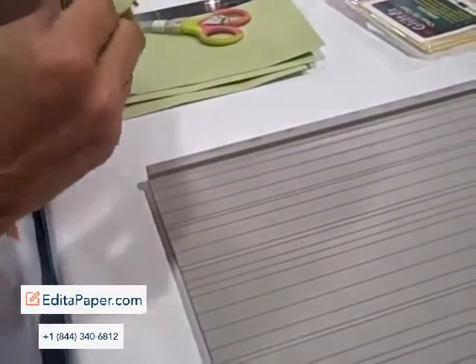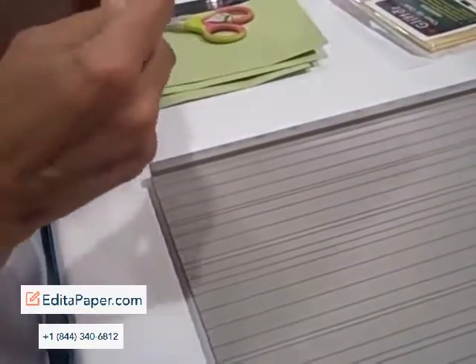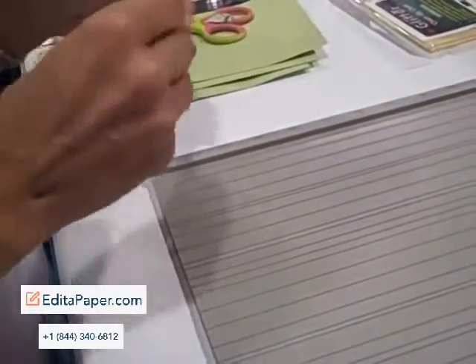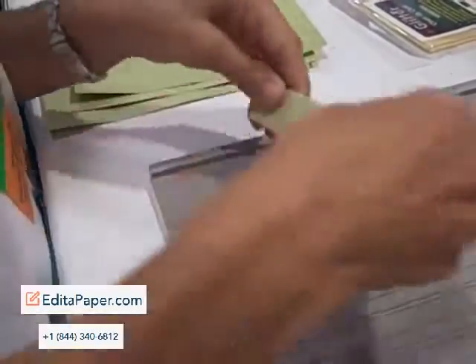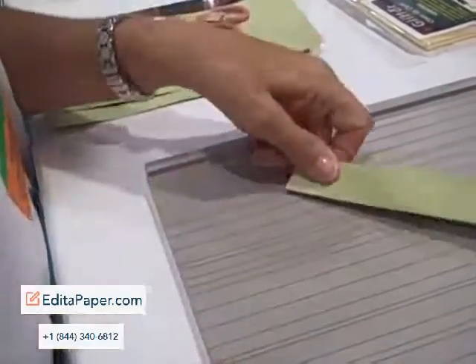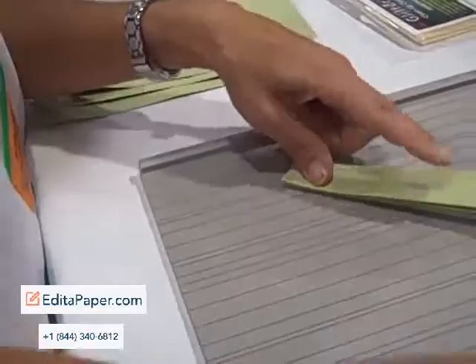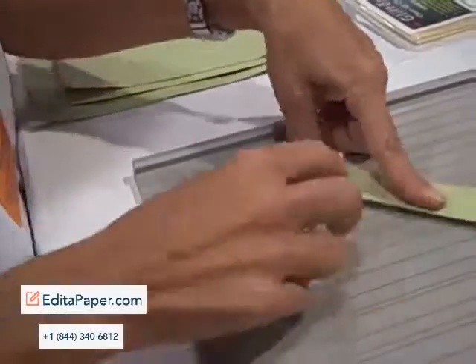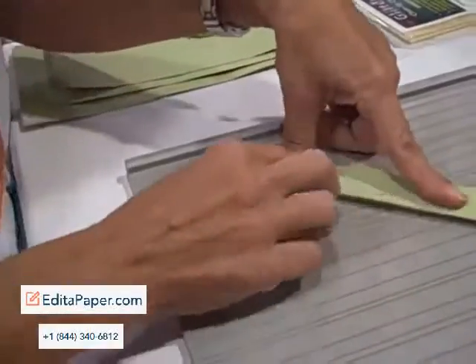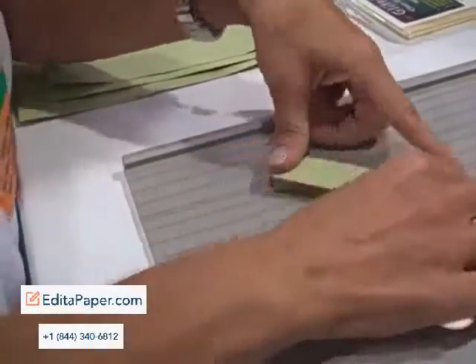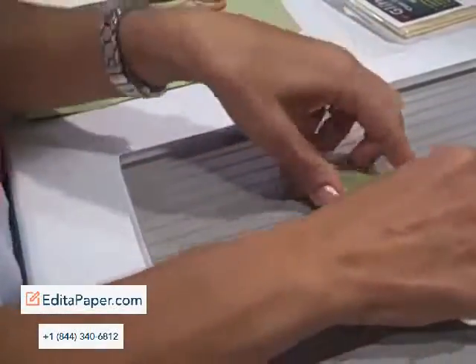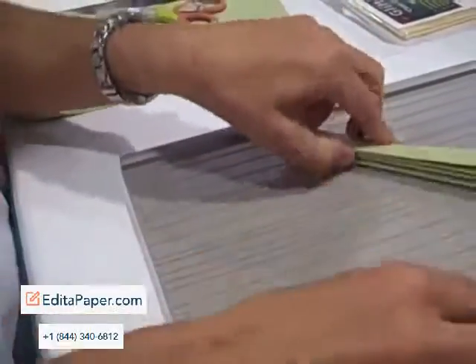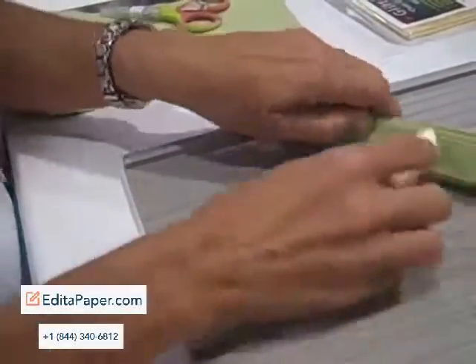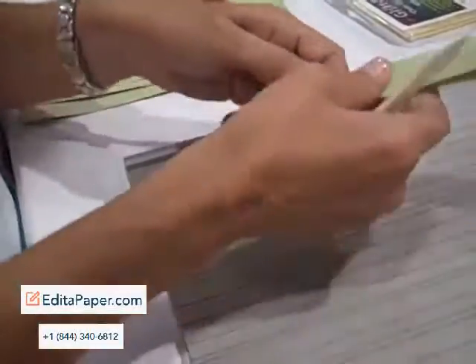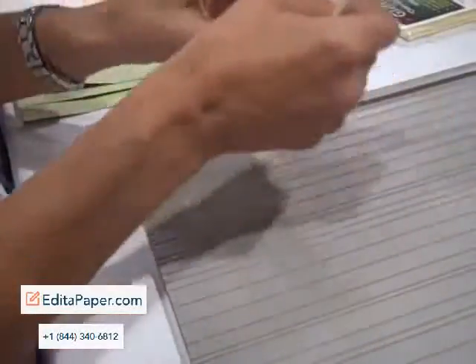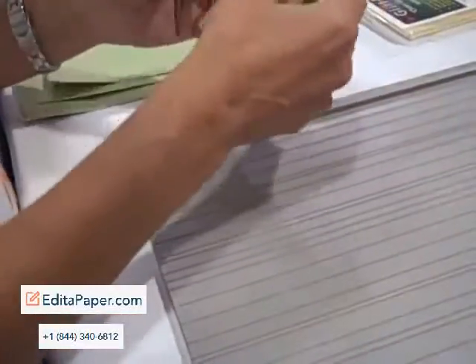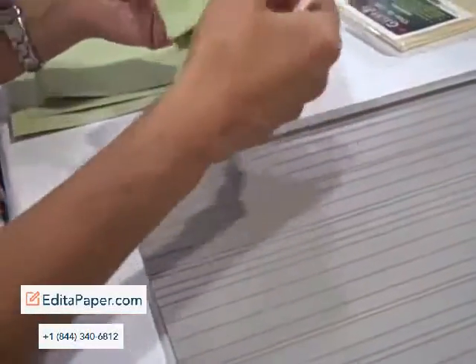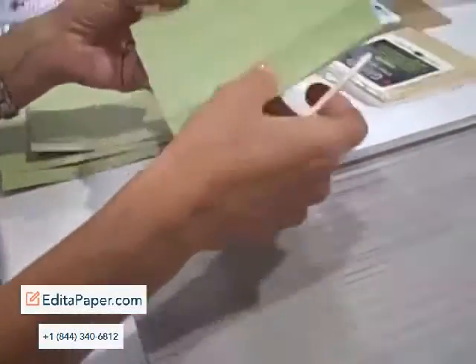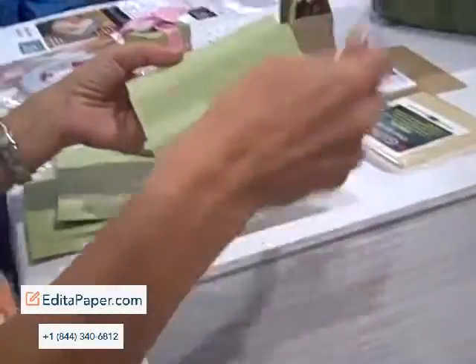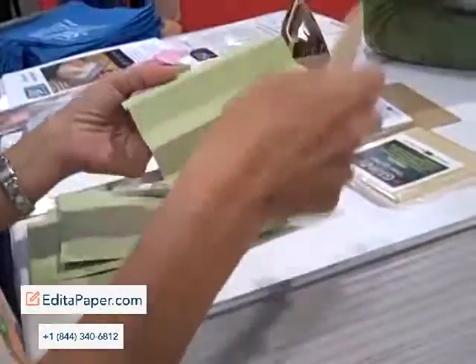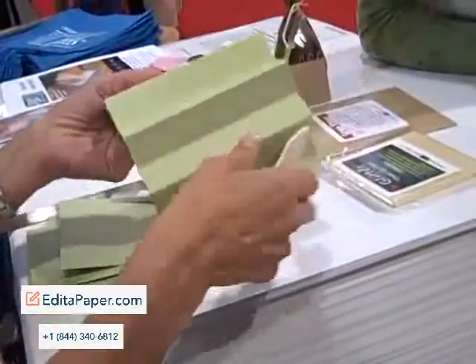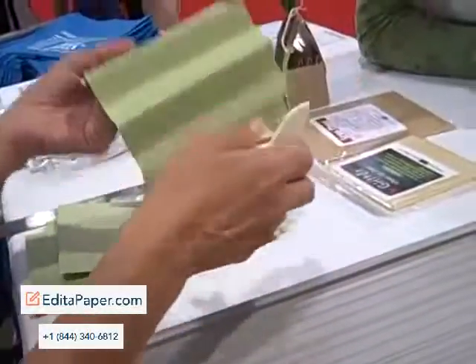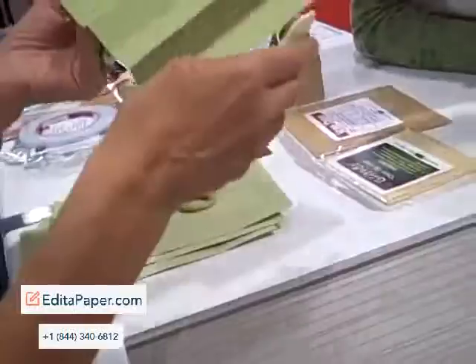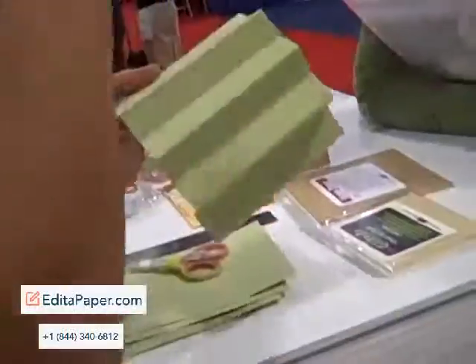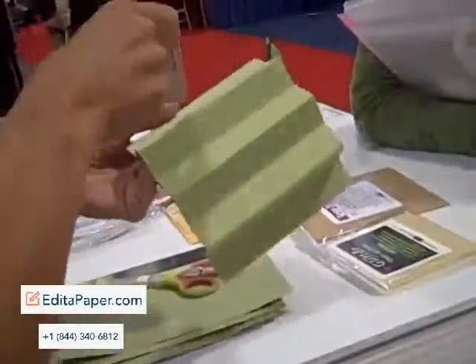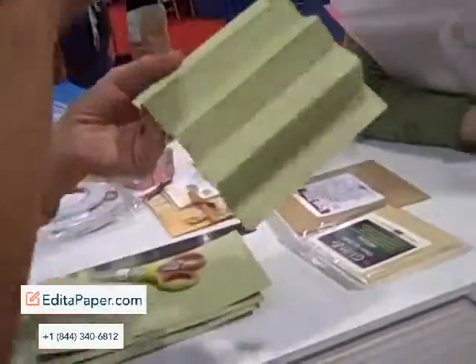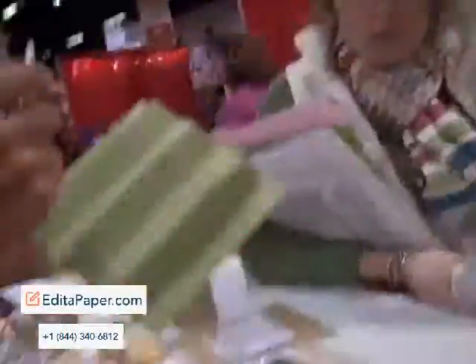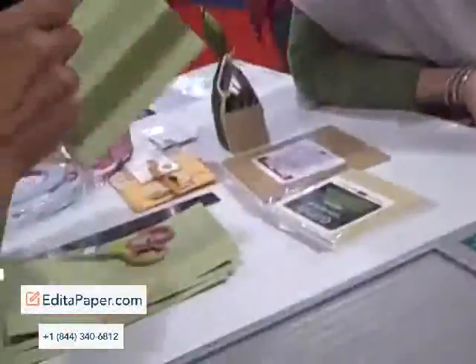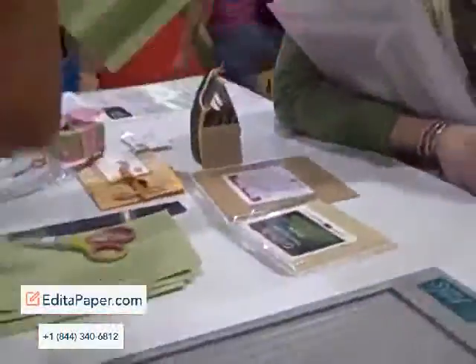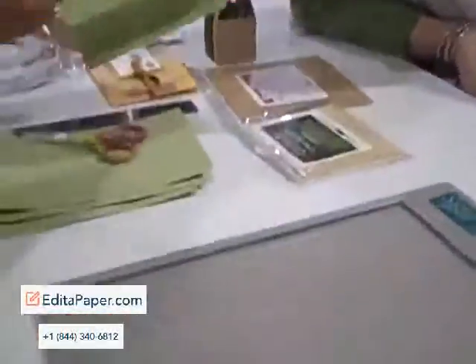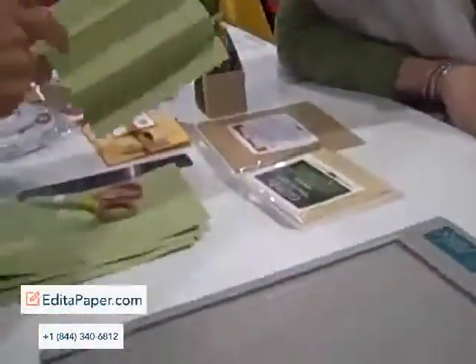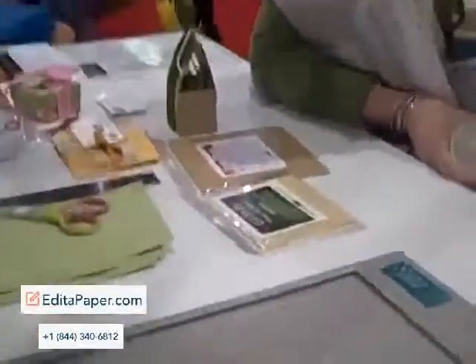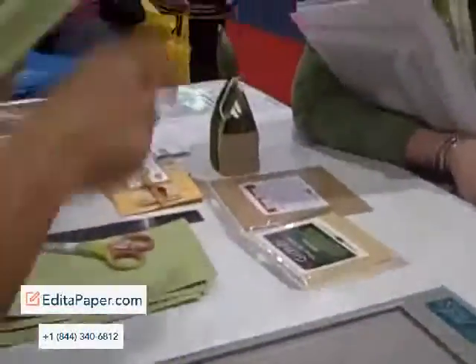You can see you can do an accordion fold in about fifteen seconds, instead of using a single score system where you measure an inch, score, pull your paper, and measure an inch, score.